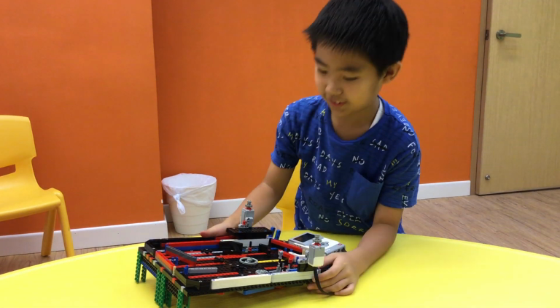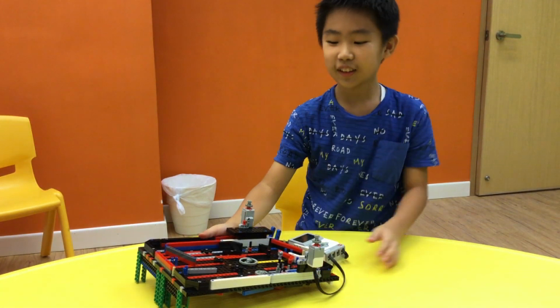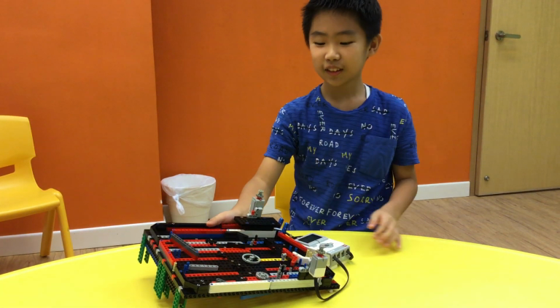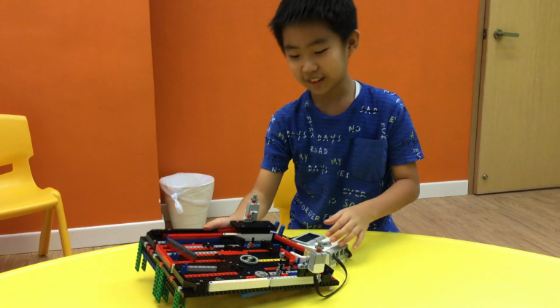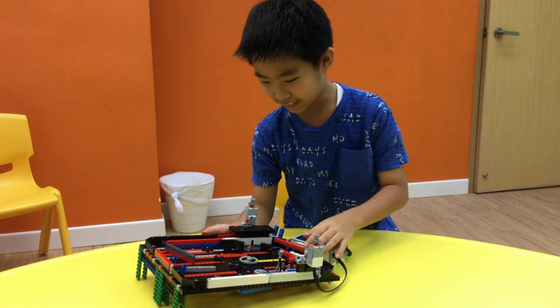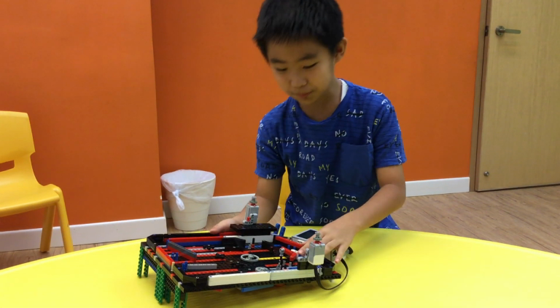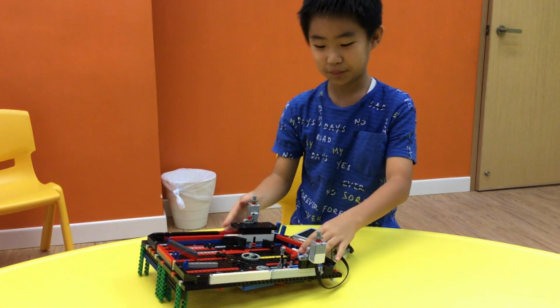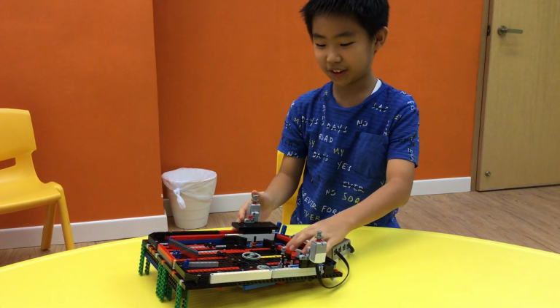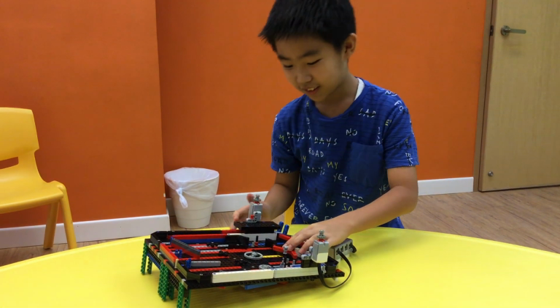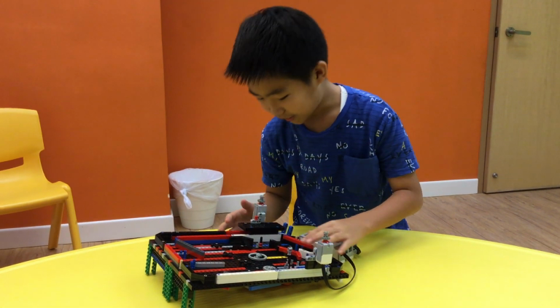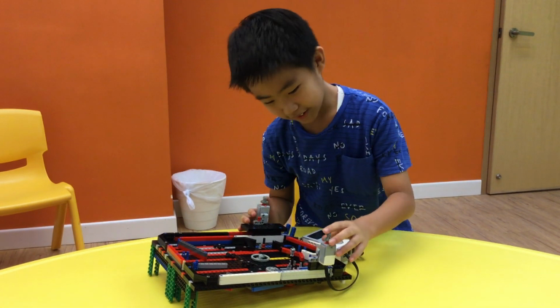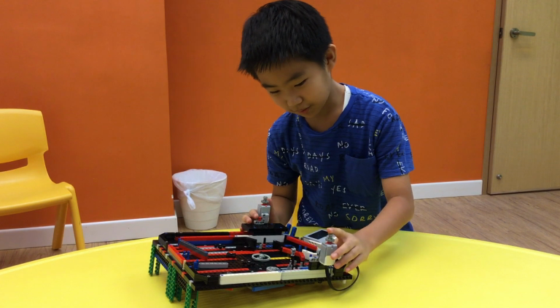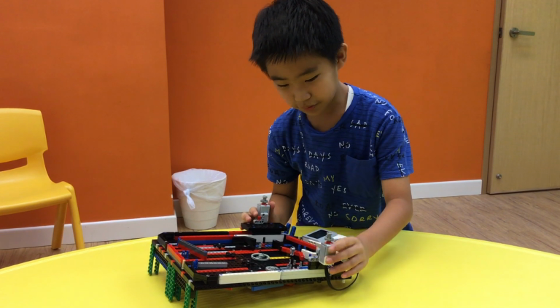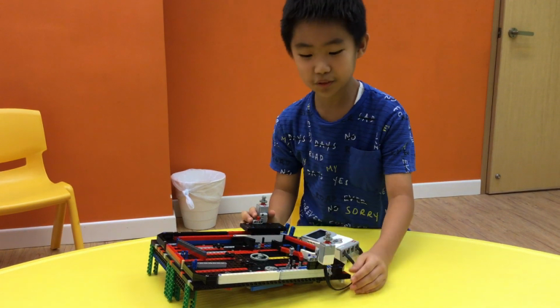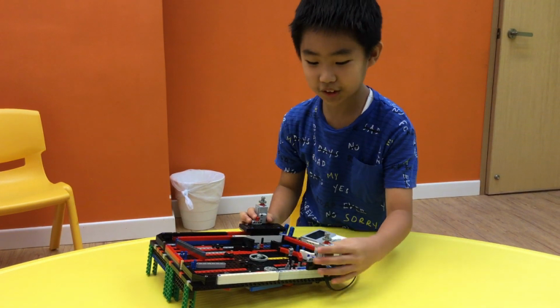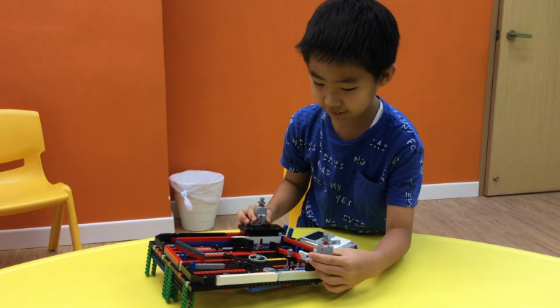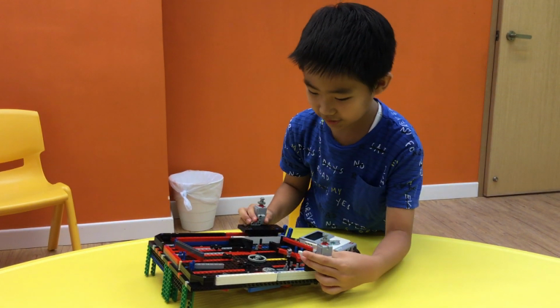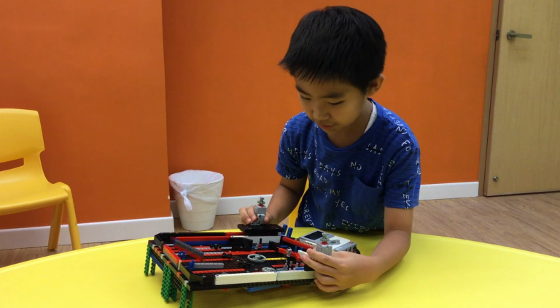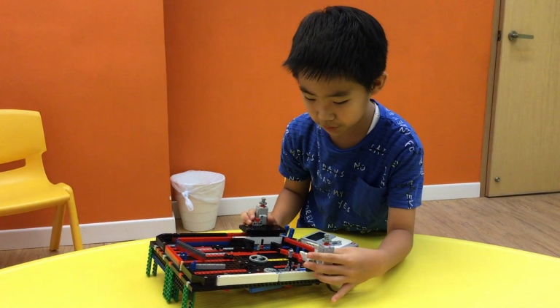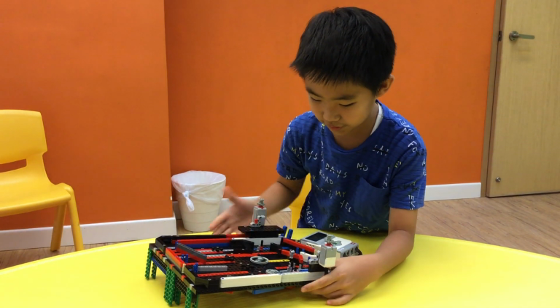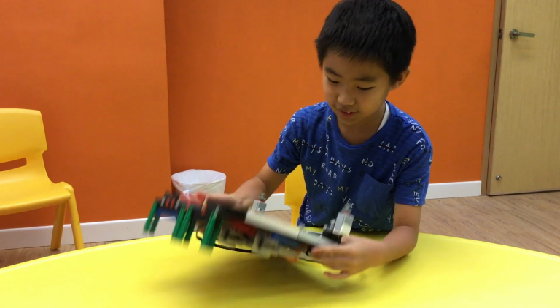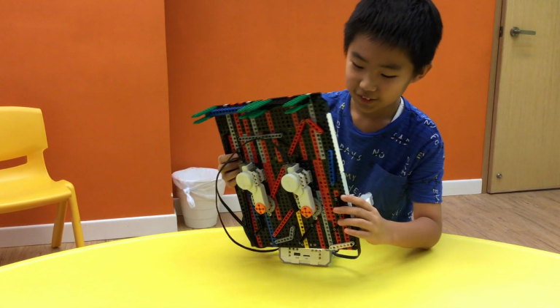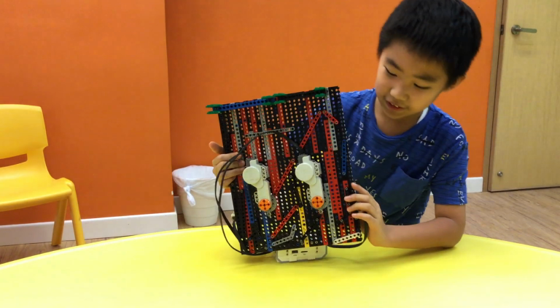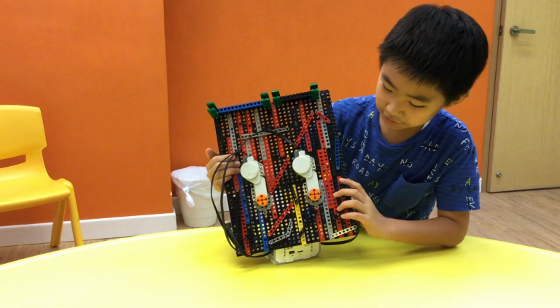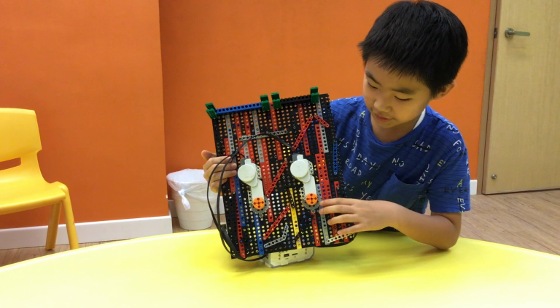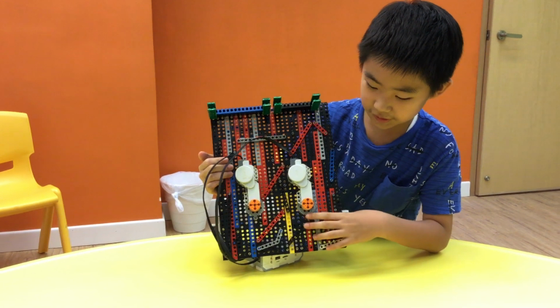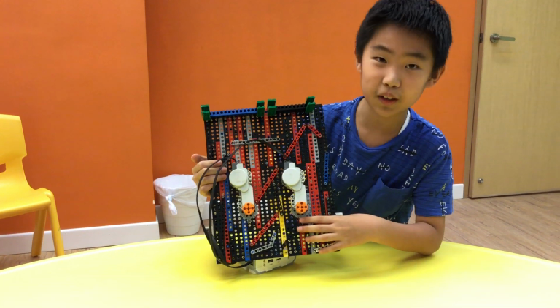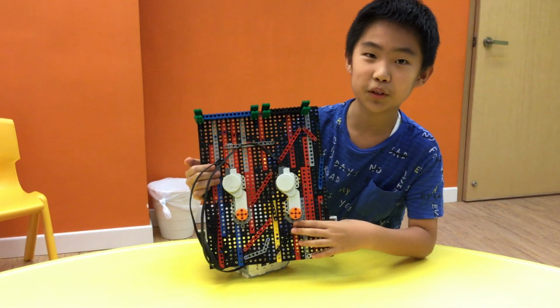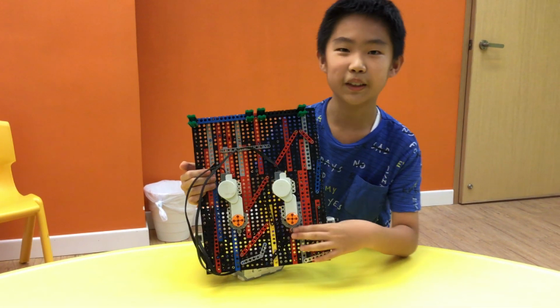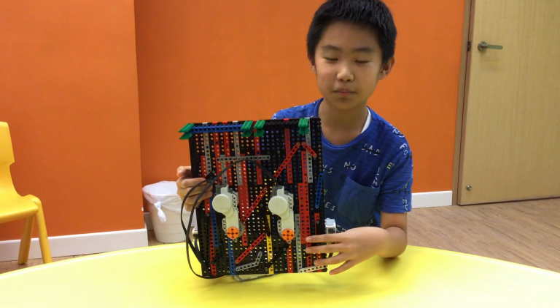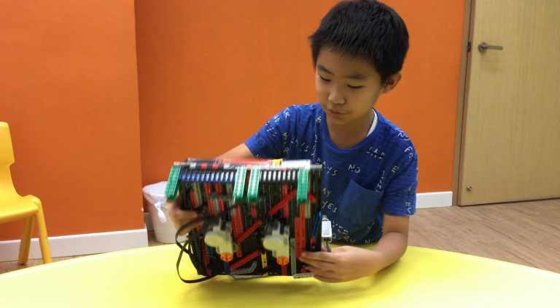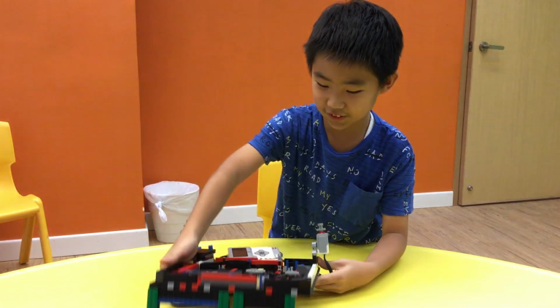I made the pinball machine. I made it with two touch sensors and two motors. And I use gears to gear it up to make it move faster.